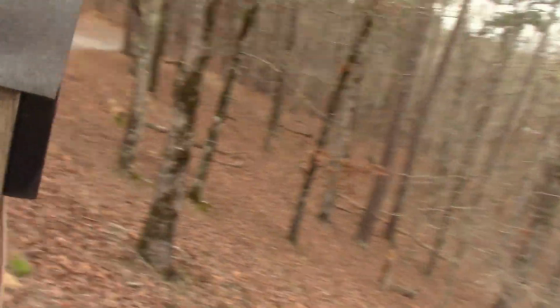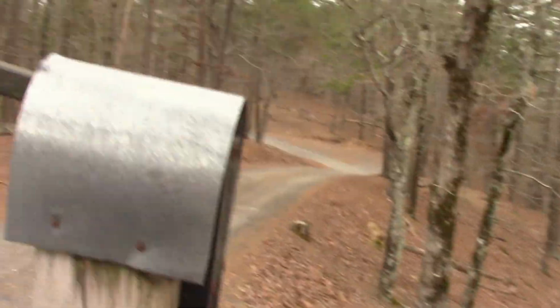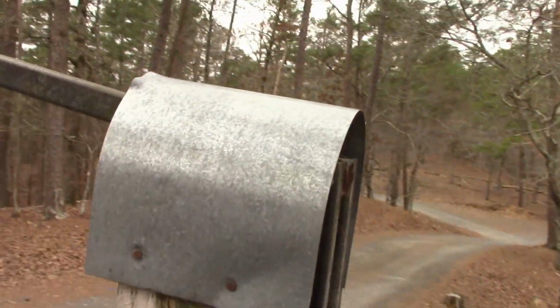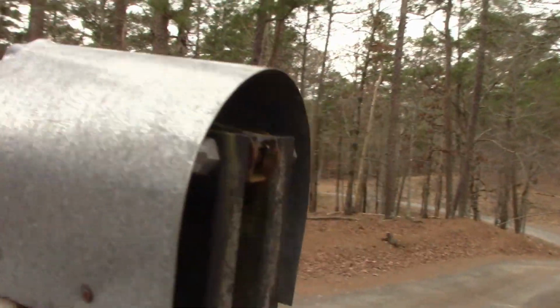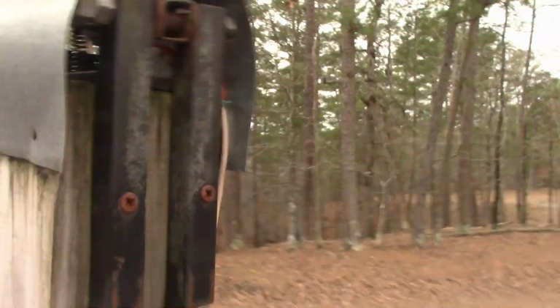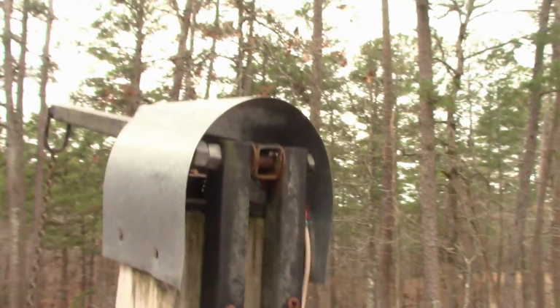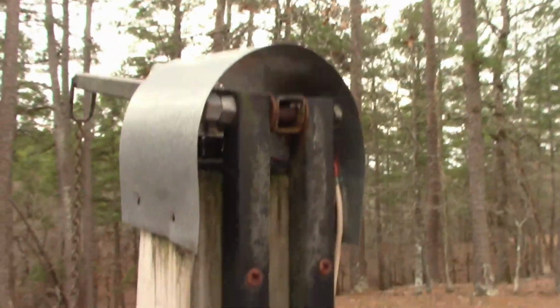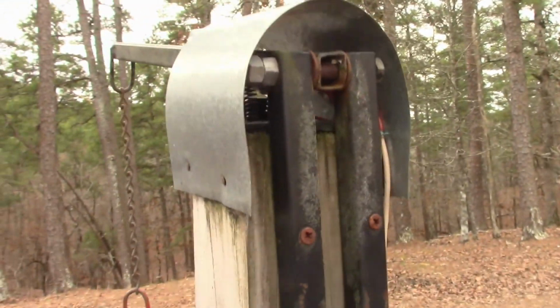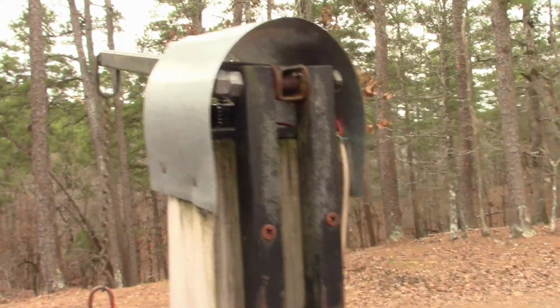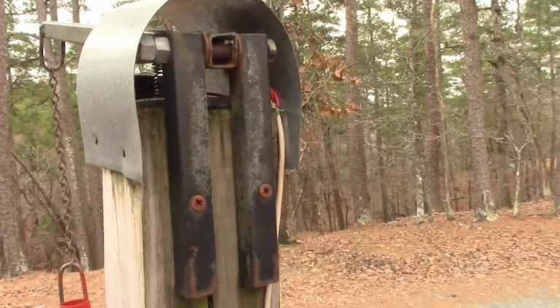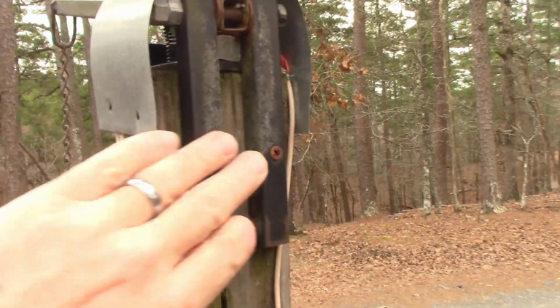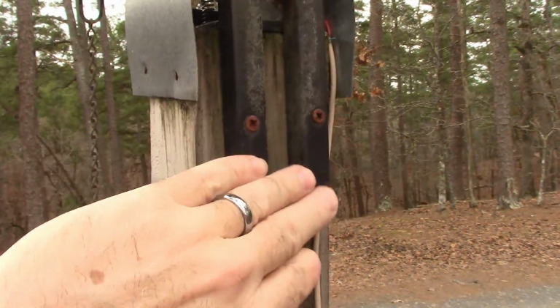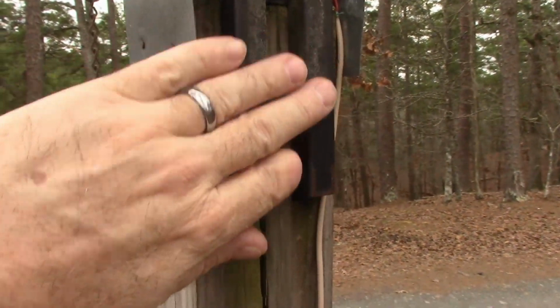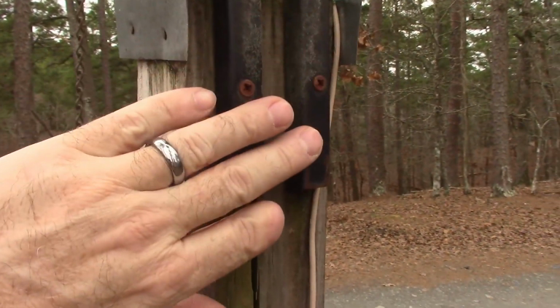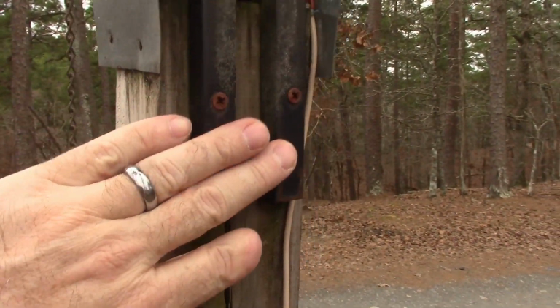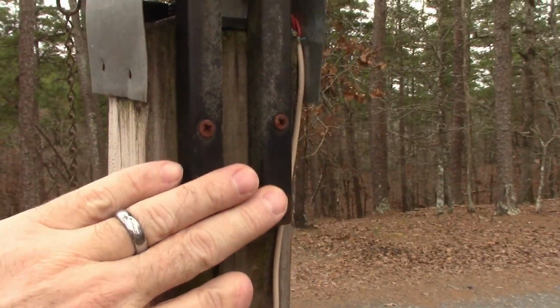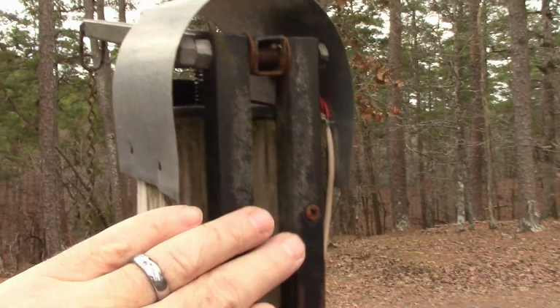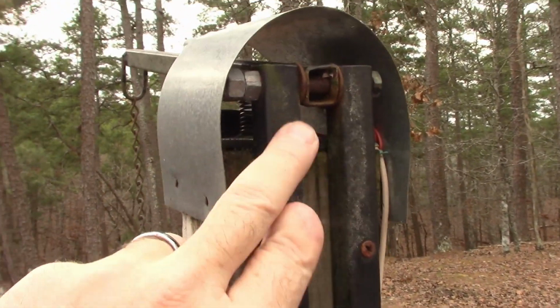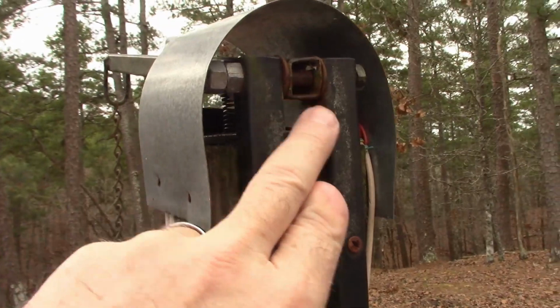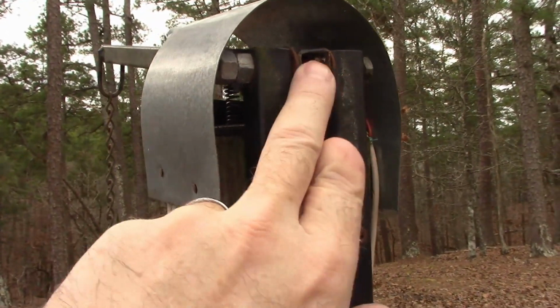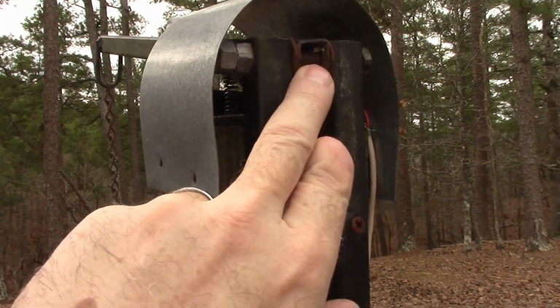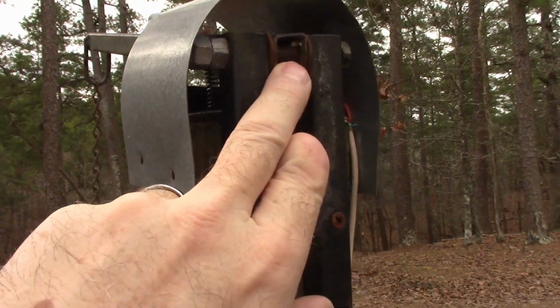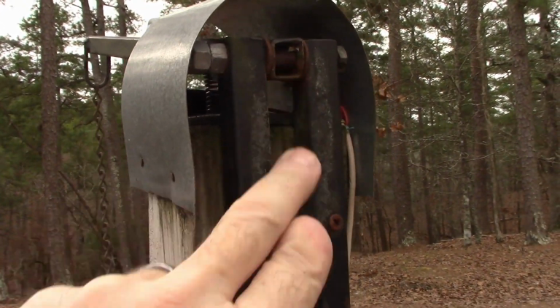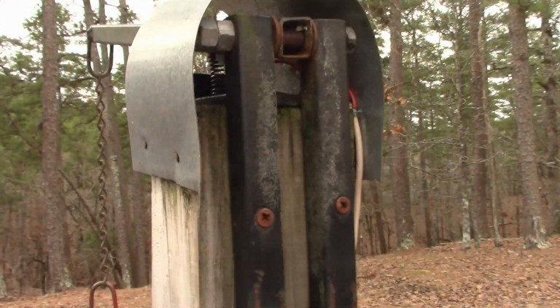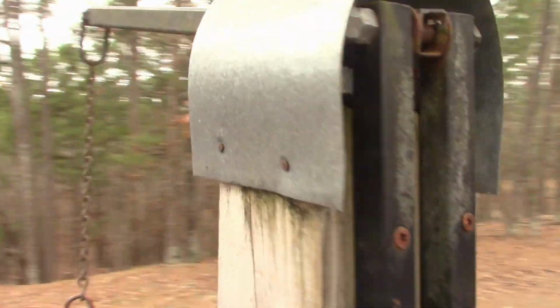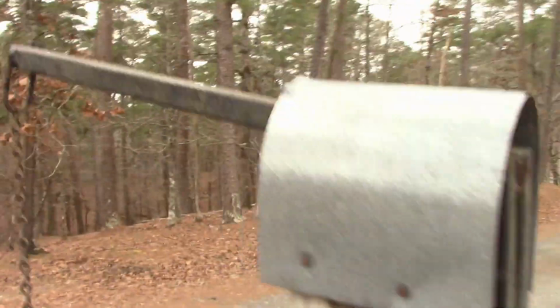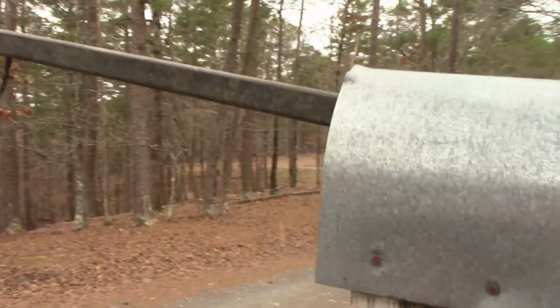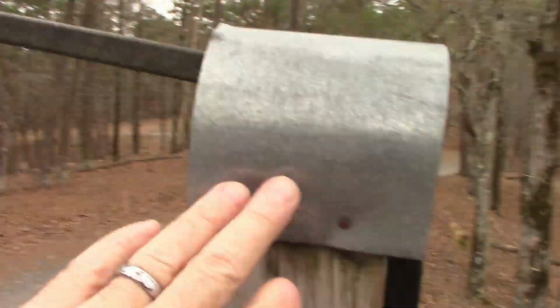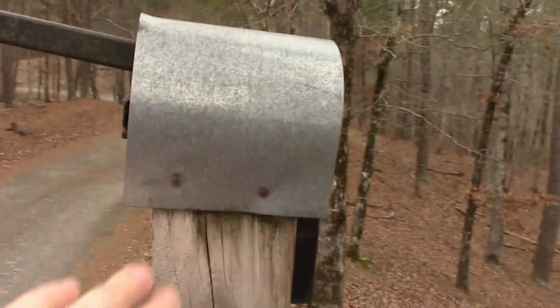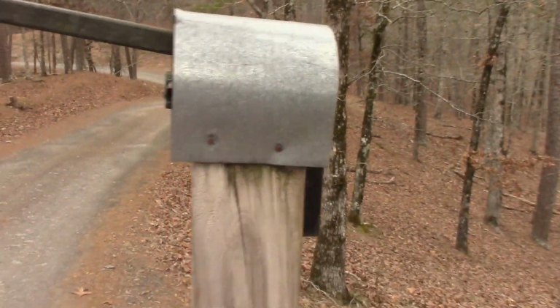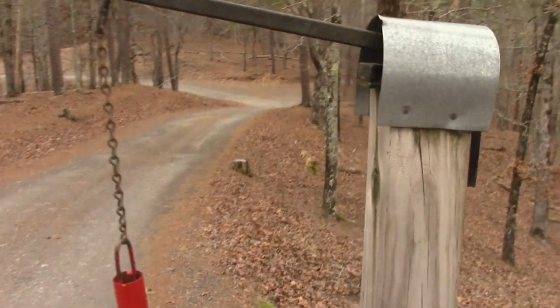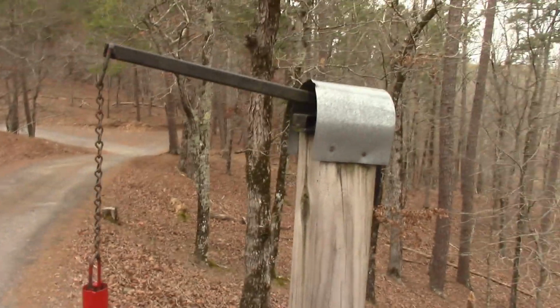If you follow around to the back side, I've got a plate here that allows you to bolt it to a post and then it just pivots. Right there. They're easily made, and then just a little hood that goes over the top of it.